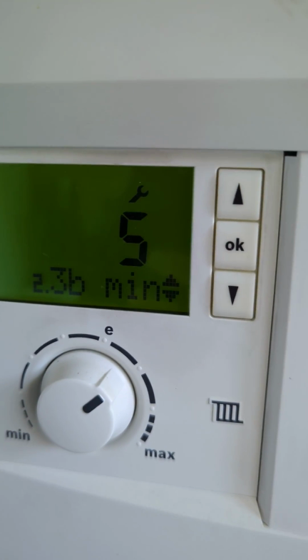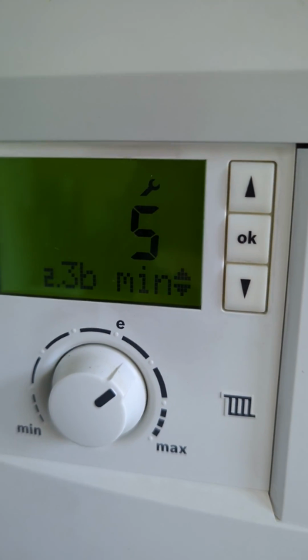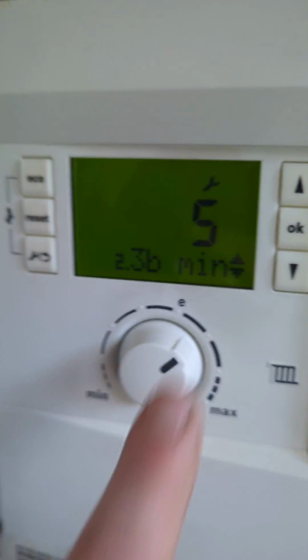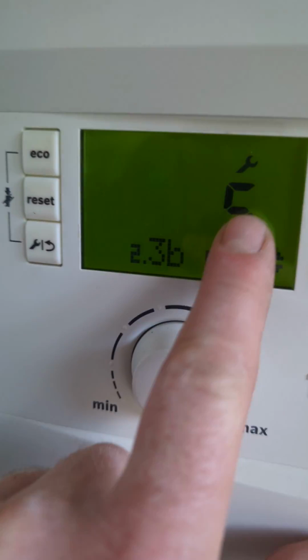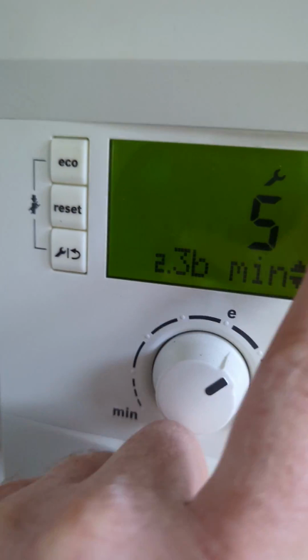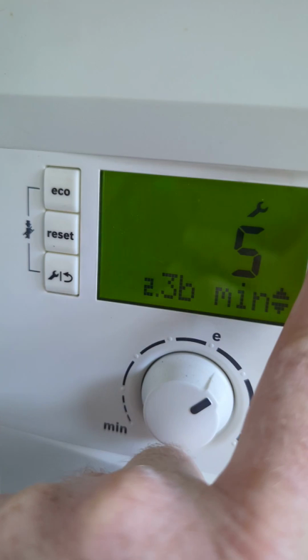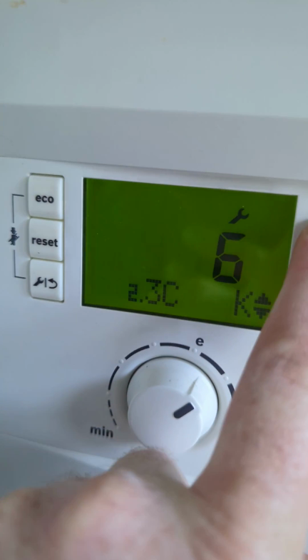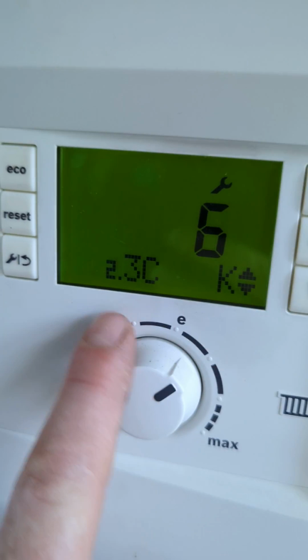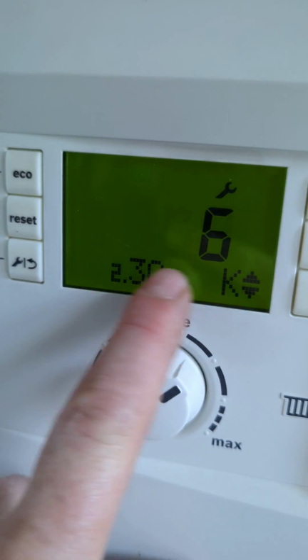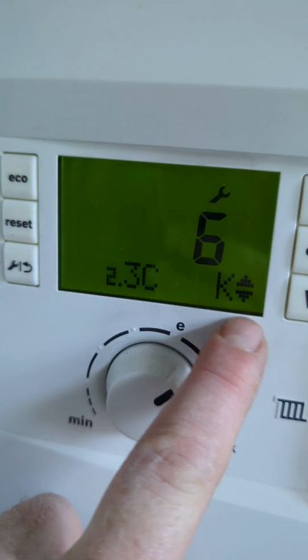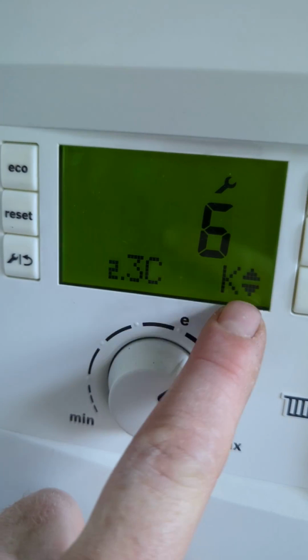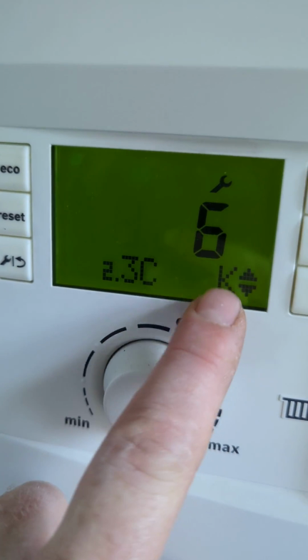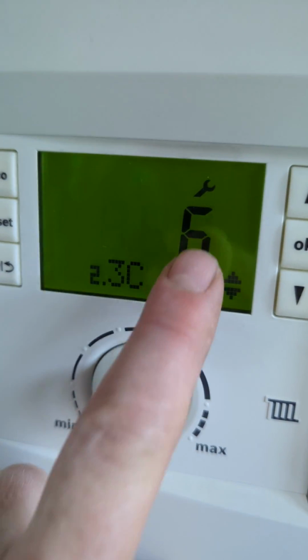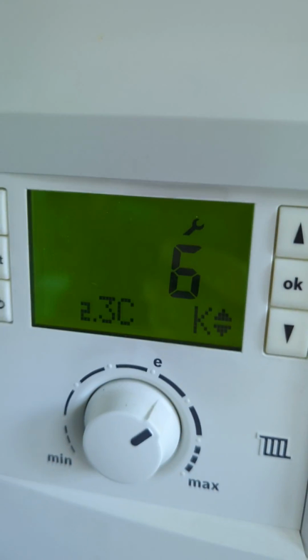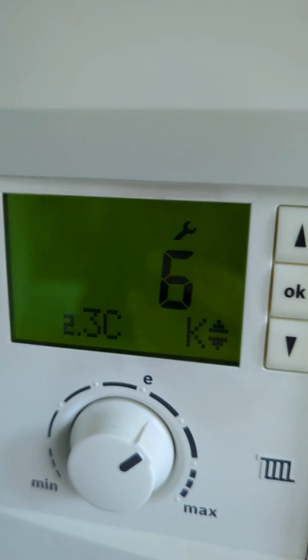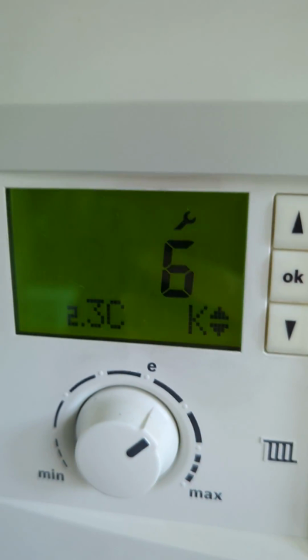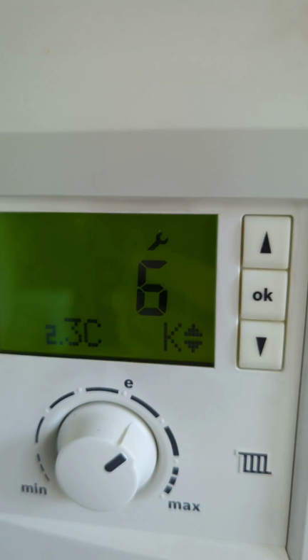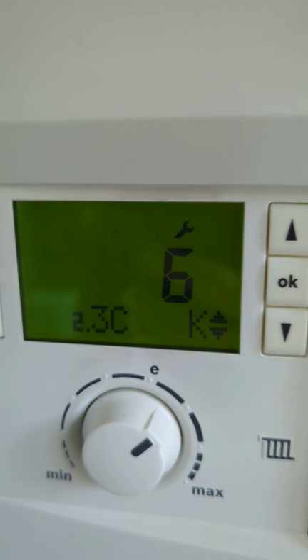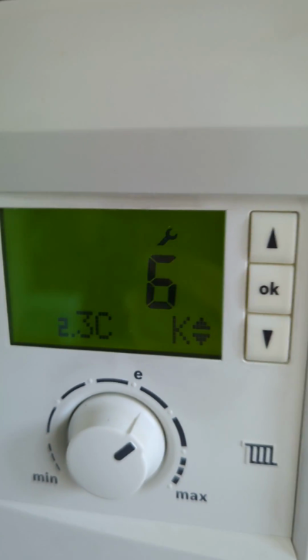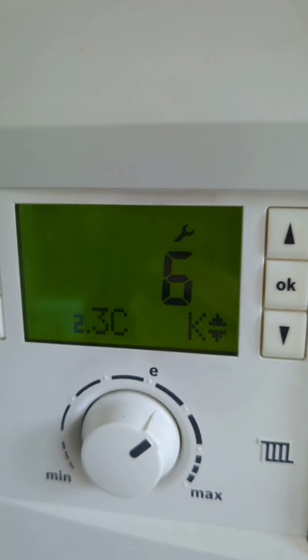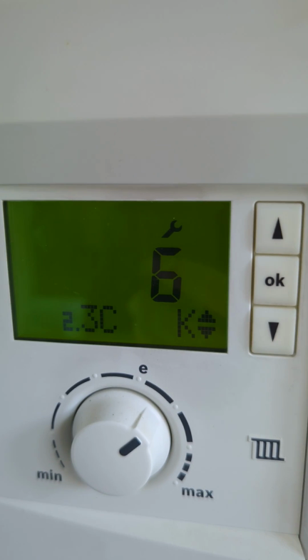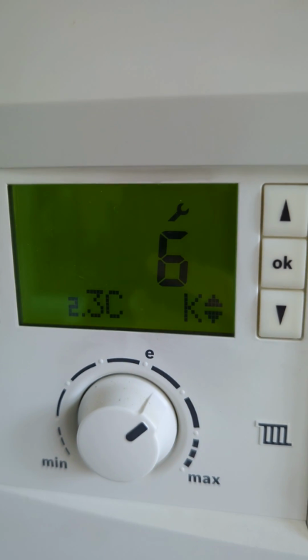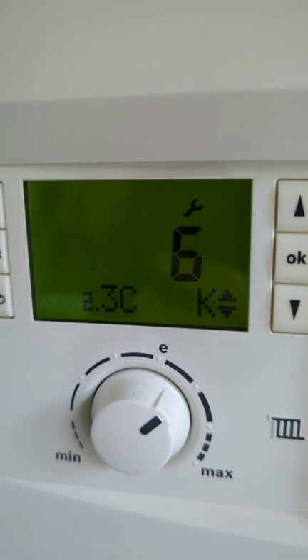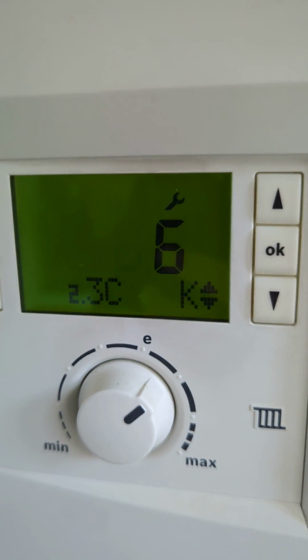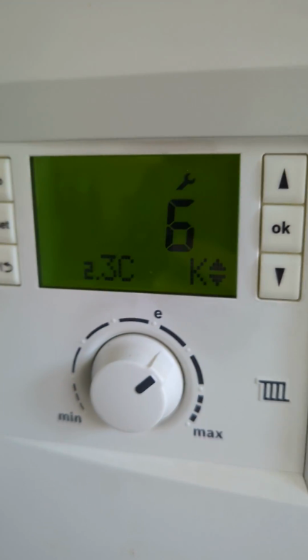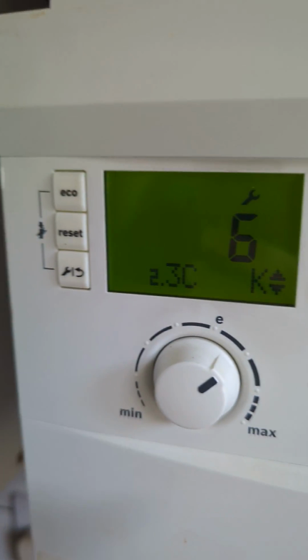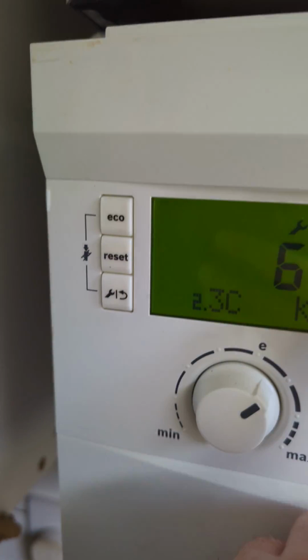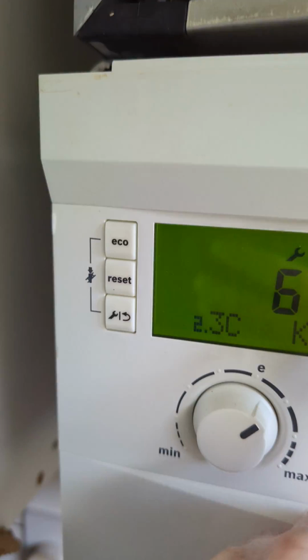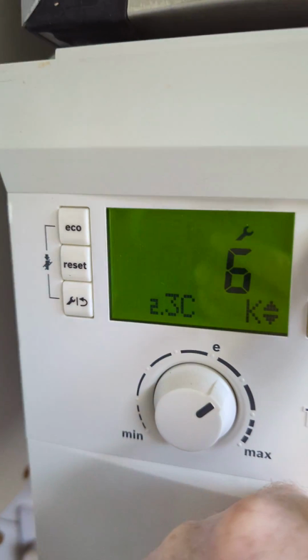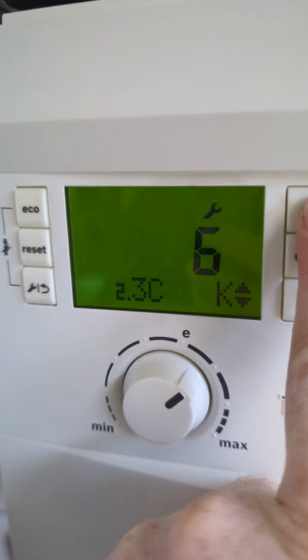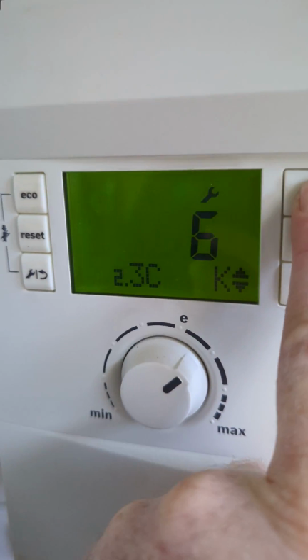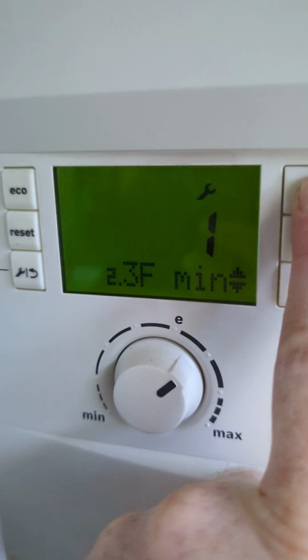This is the same anti-cycling but in degrees C — the boiler won't fire if the heat exchanger hasn't dropped by 60°C, but we can also change this should you want.